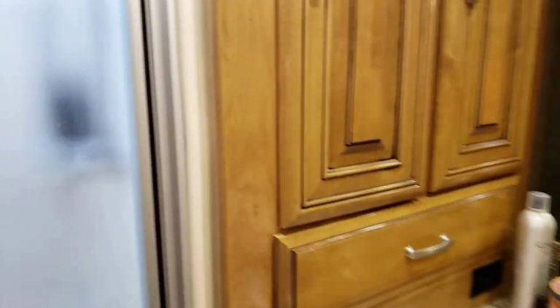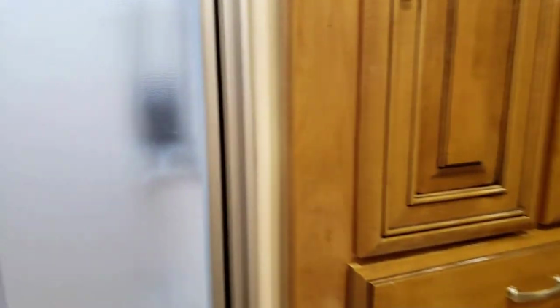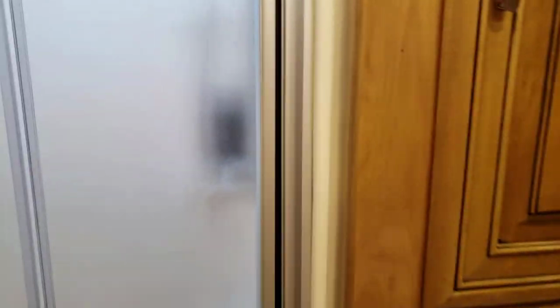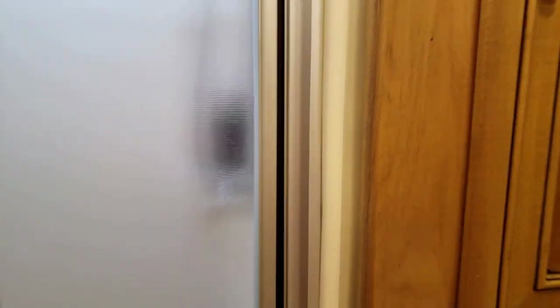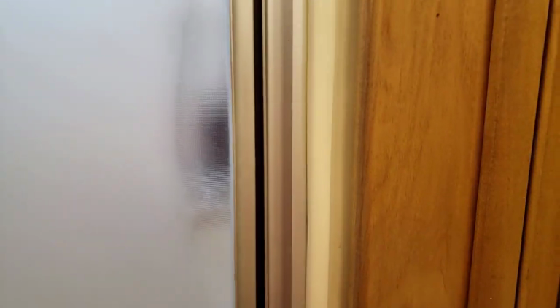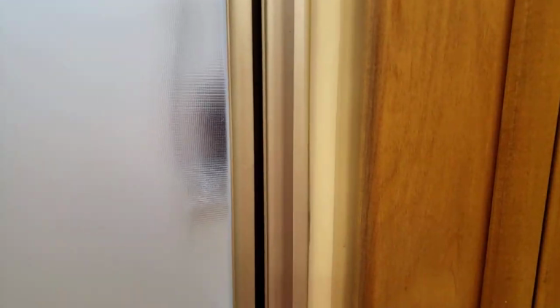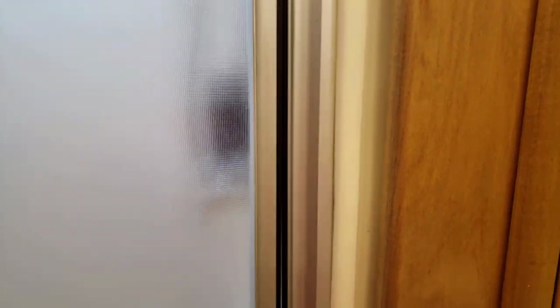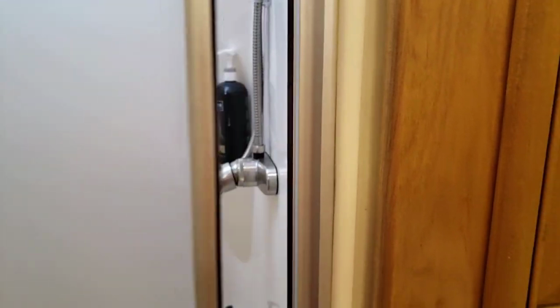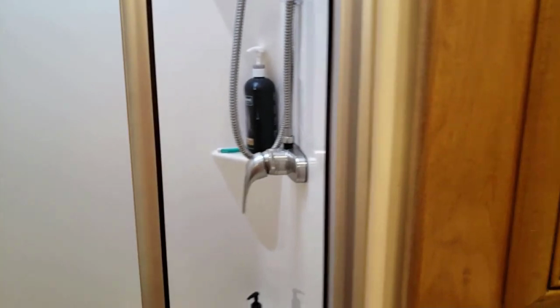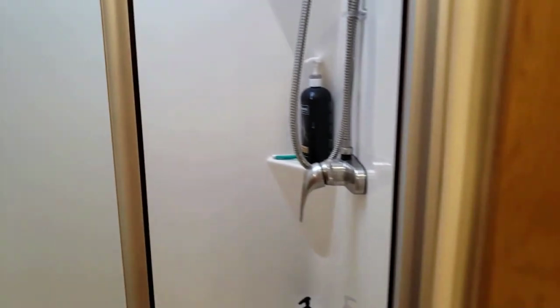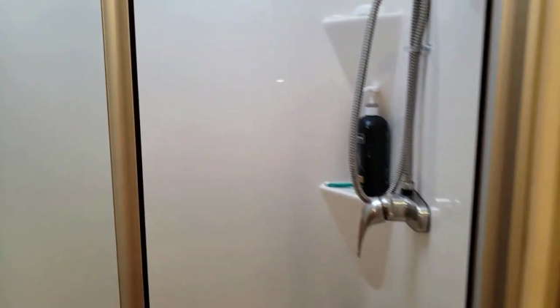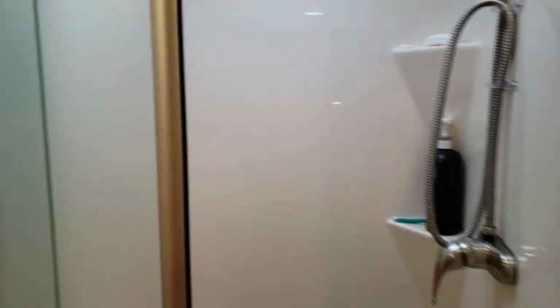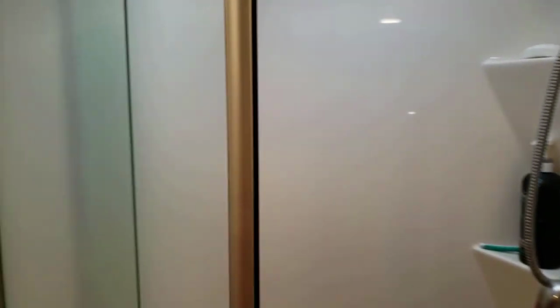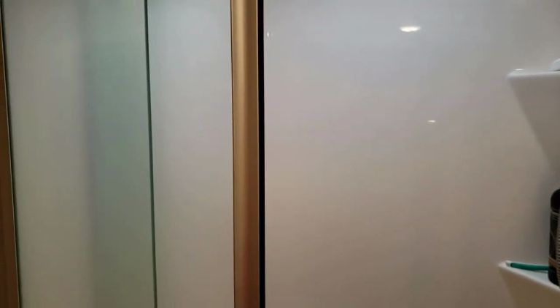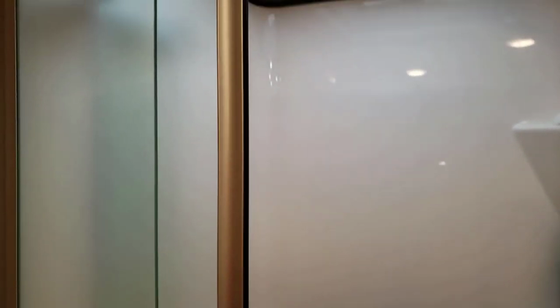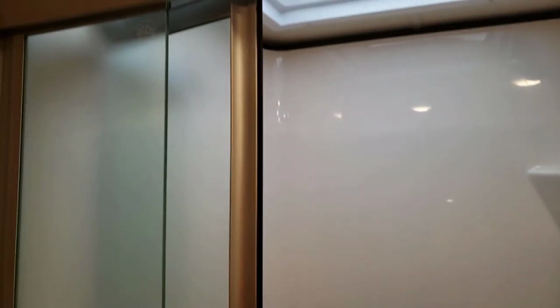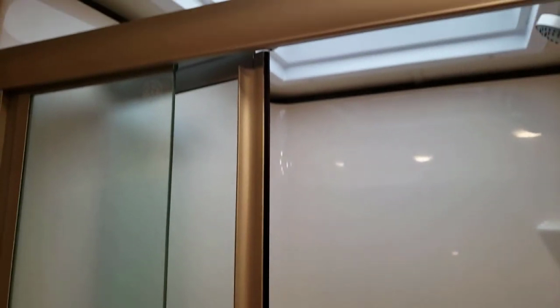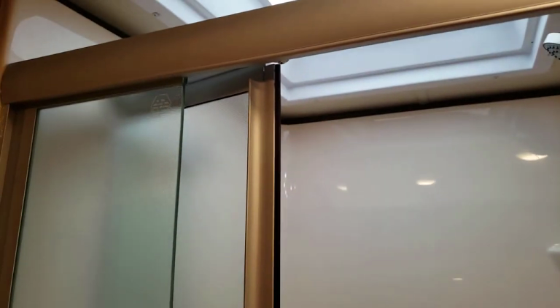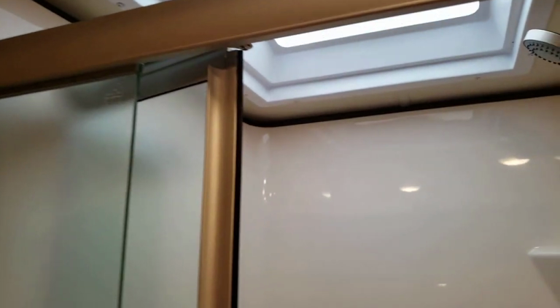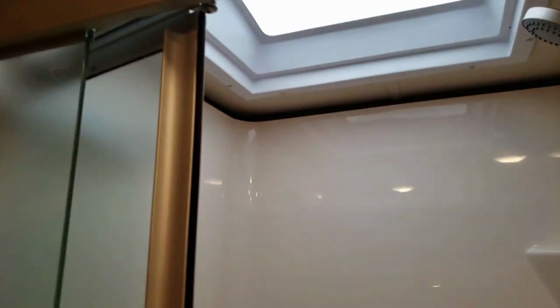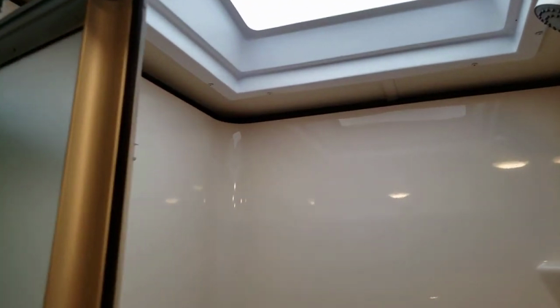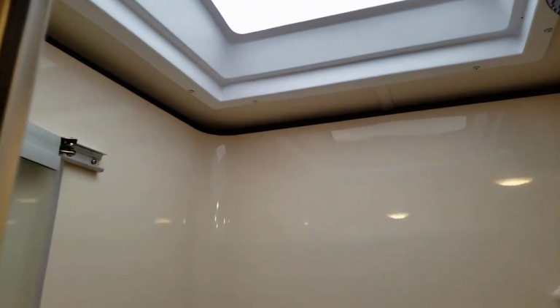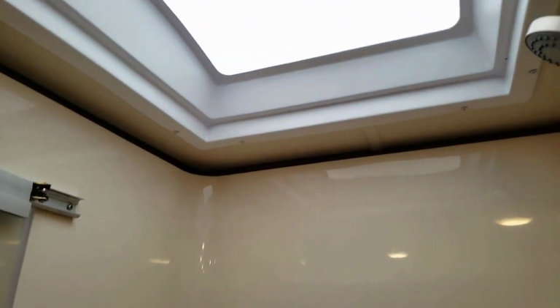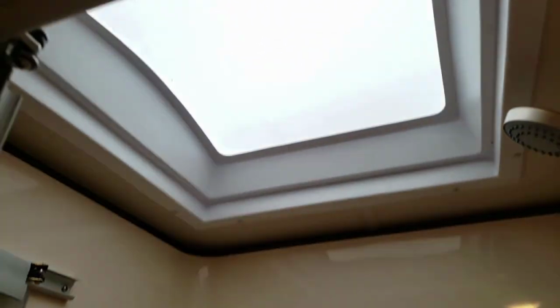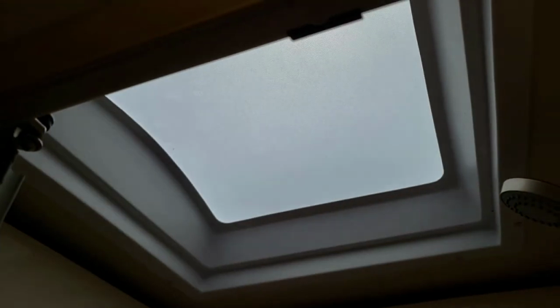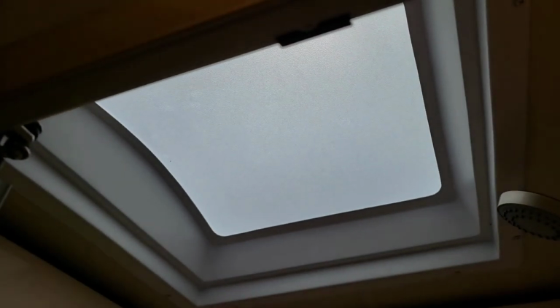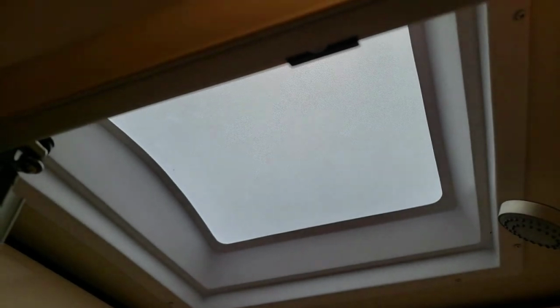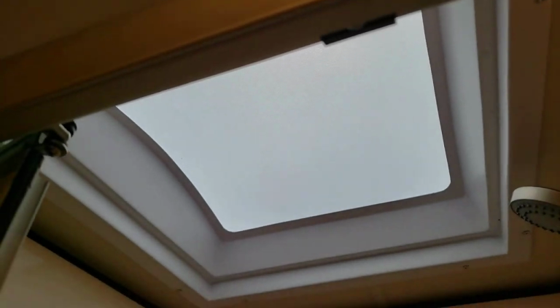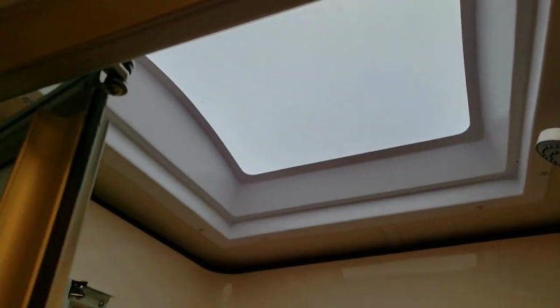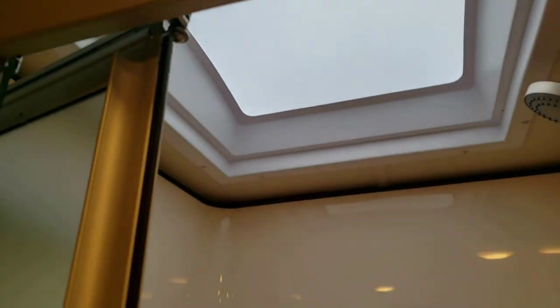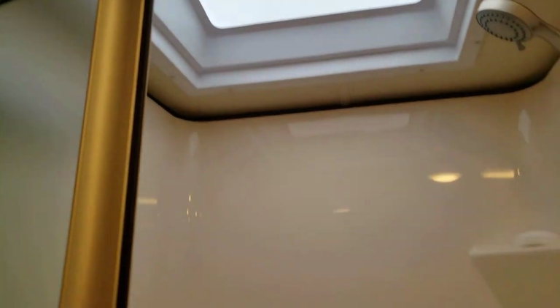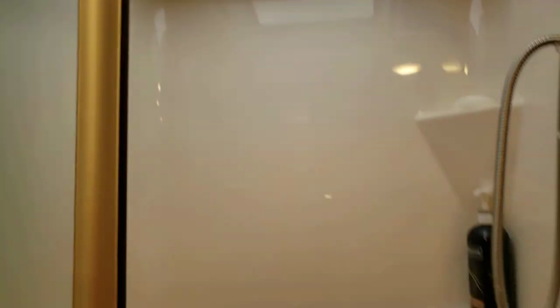There's a pretty good-sized shower with a skylight in it. The other bathroom also has a skylight in it as well.